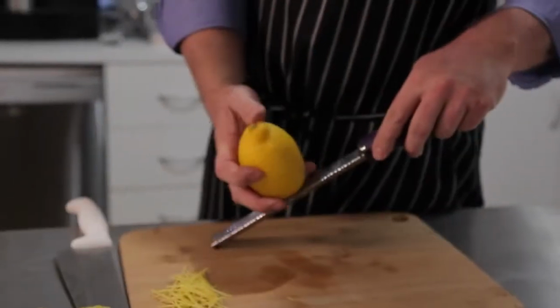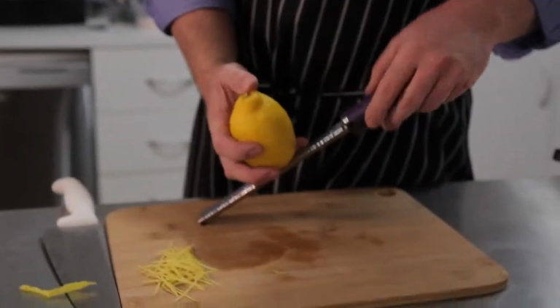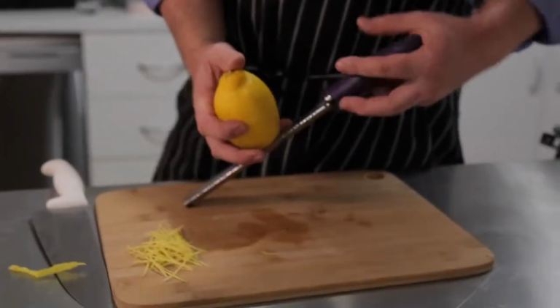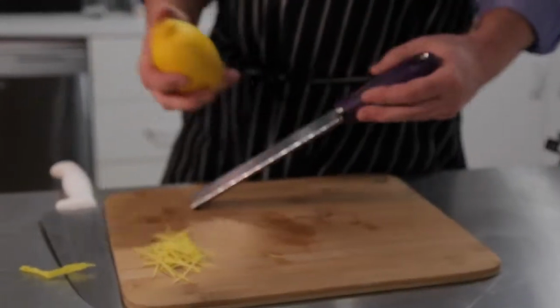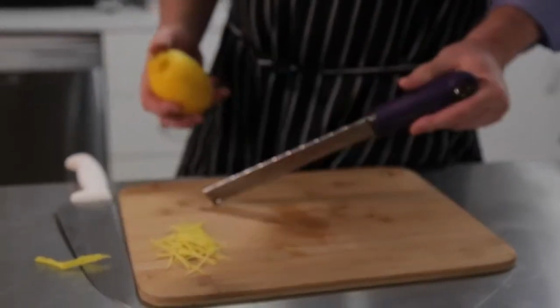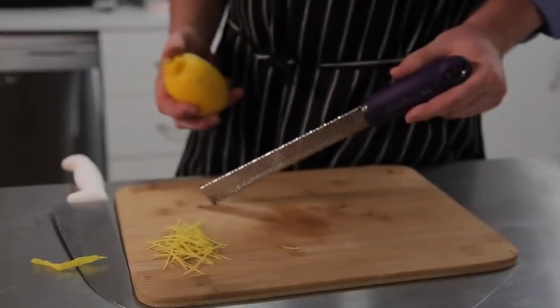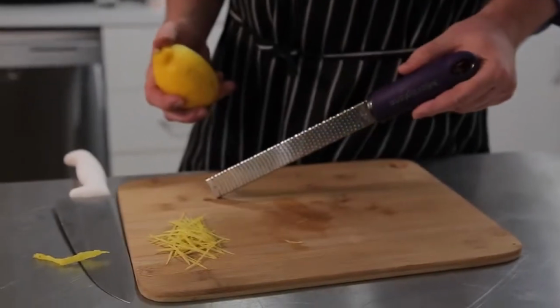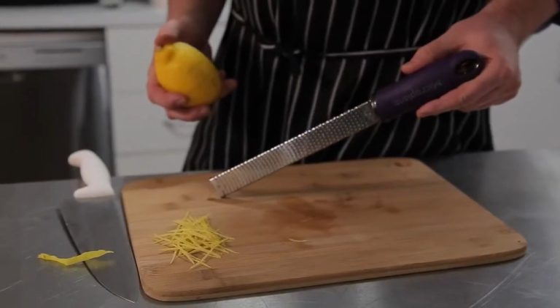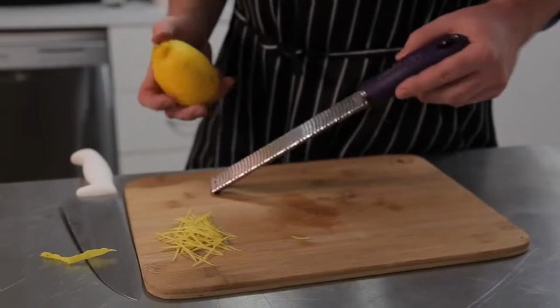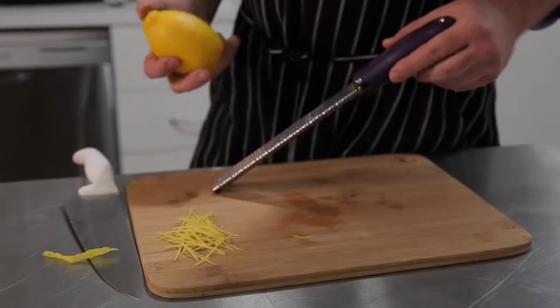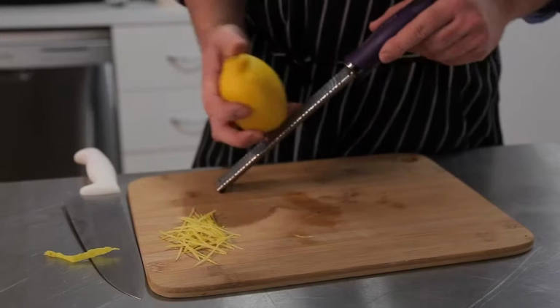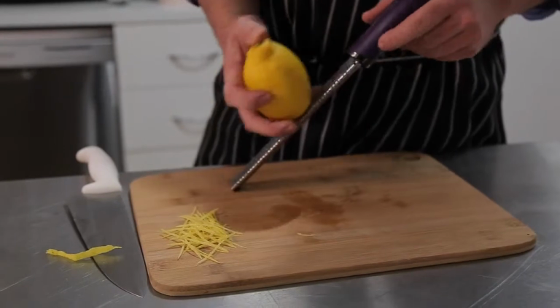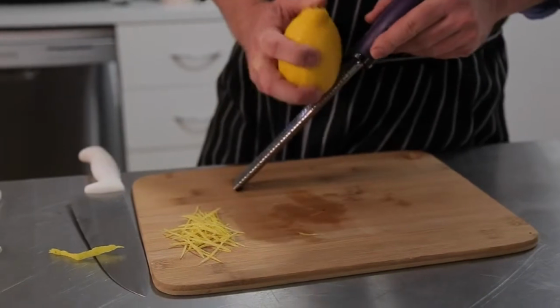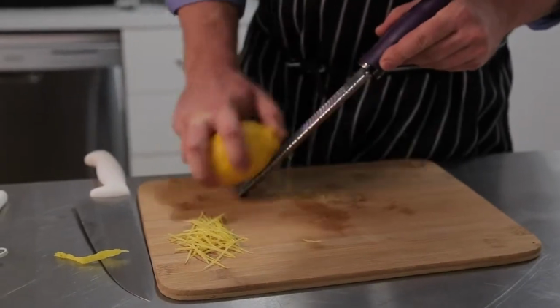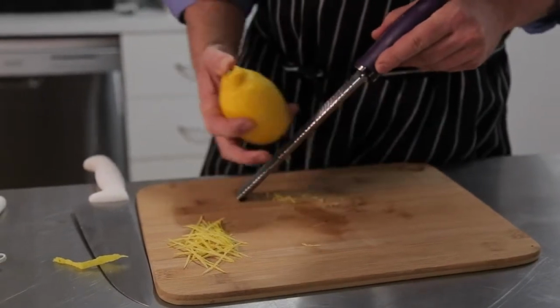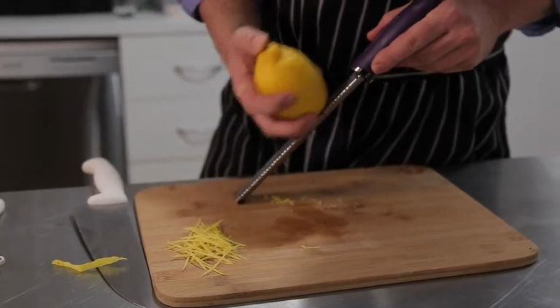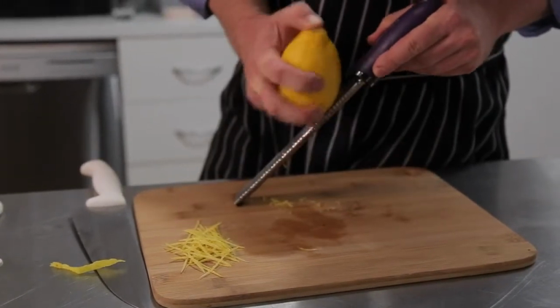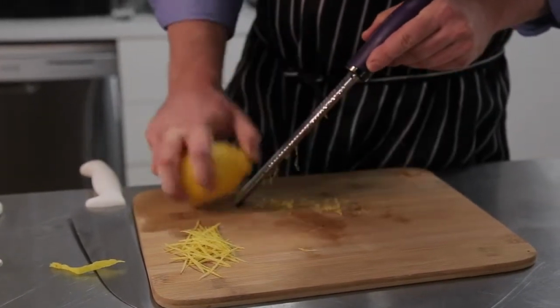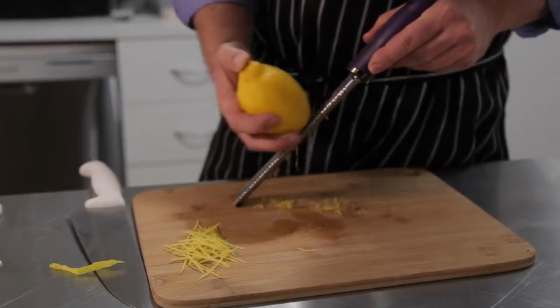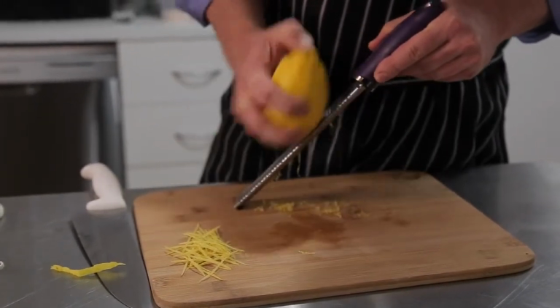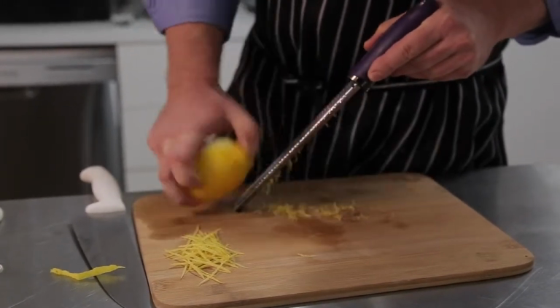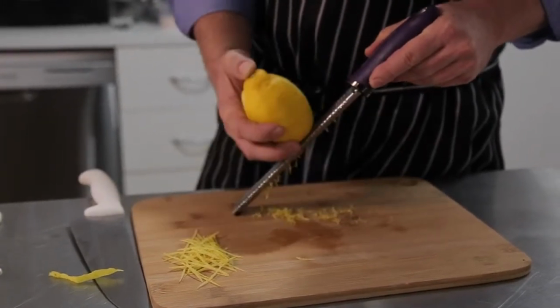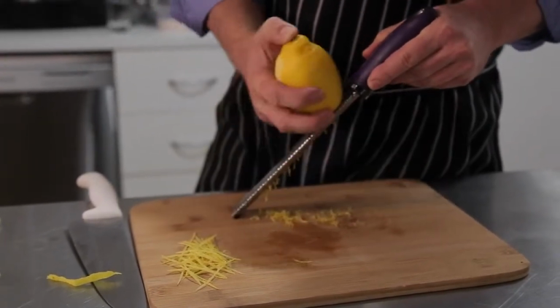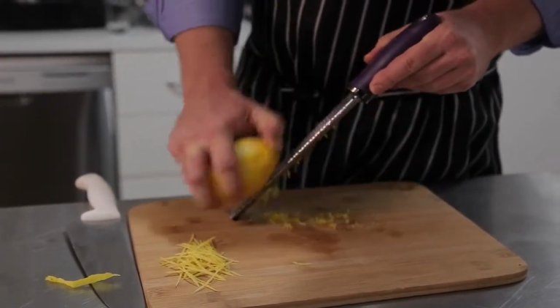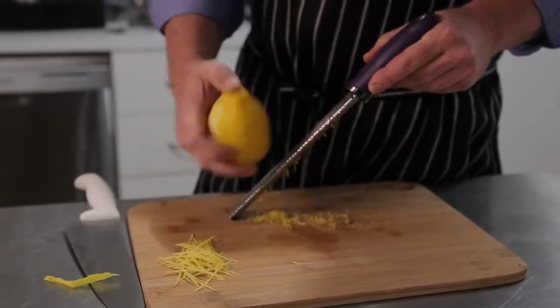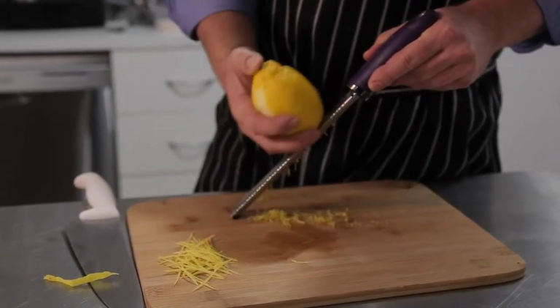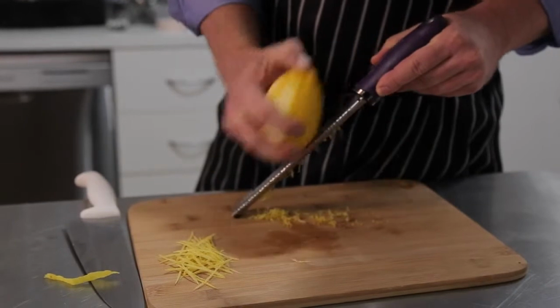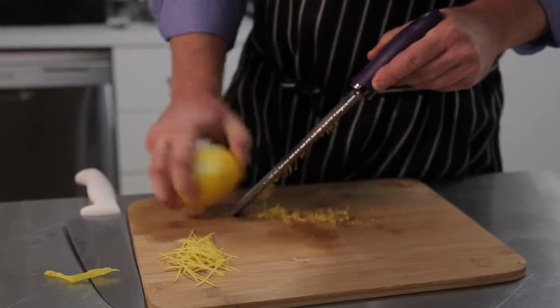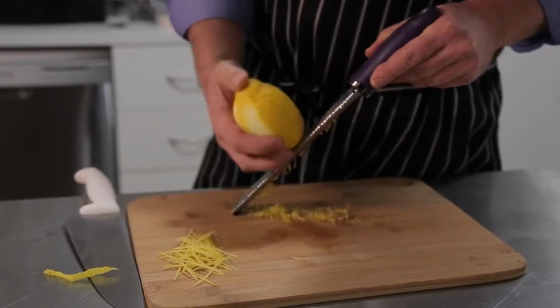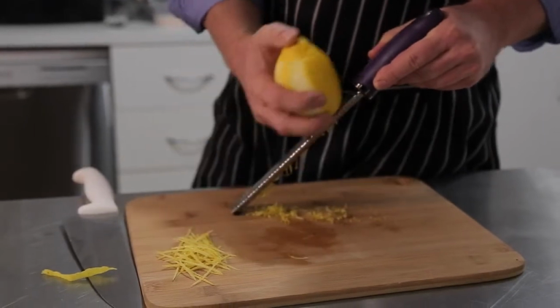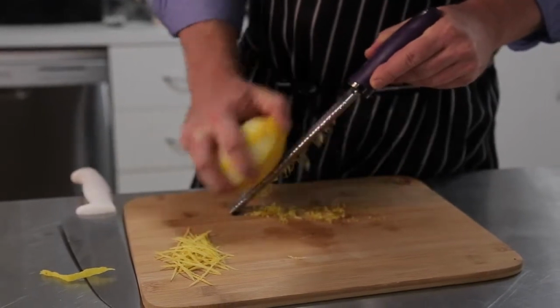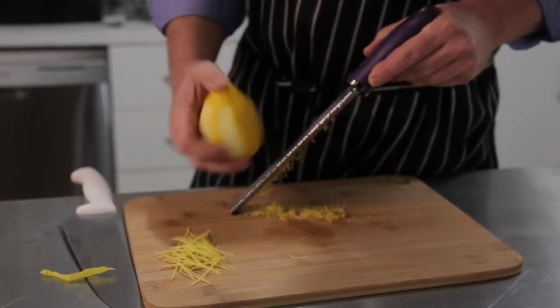For a finer zest, grab your zester or microplane. Today we are using a microplane. Hold it over your chopping board and move the lemon up and down, being mindful of your fingers.